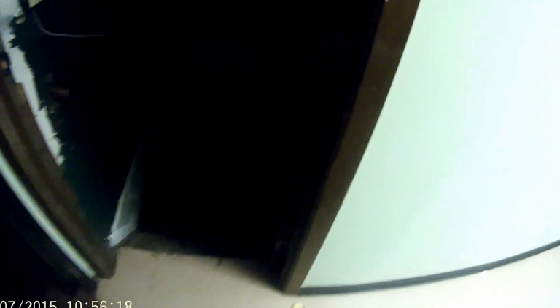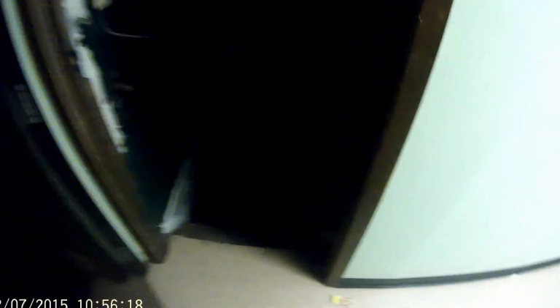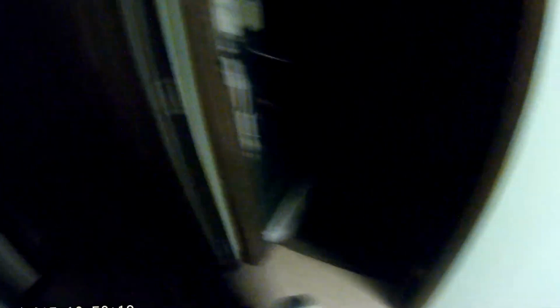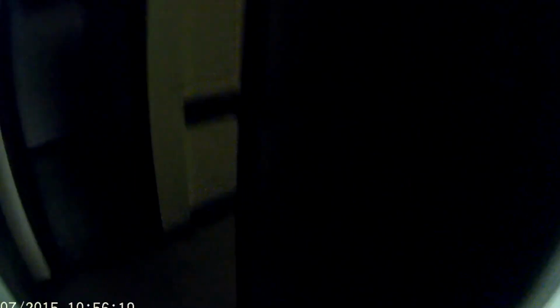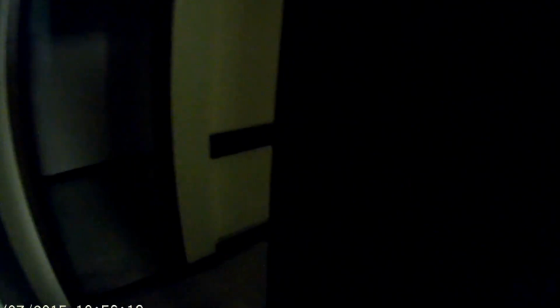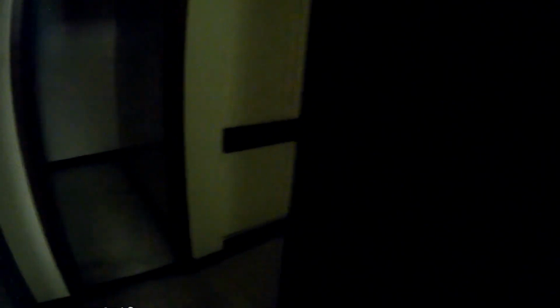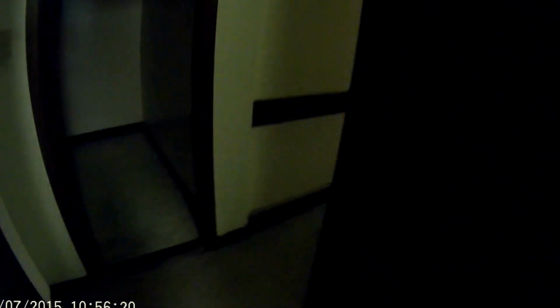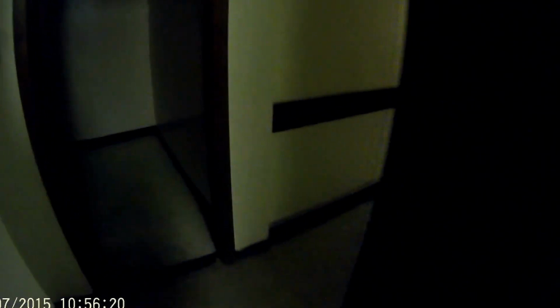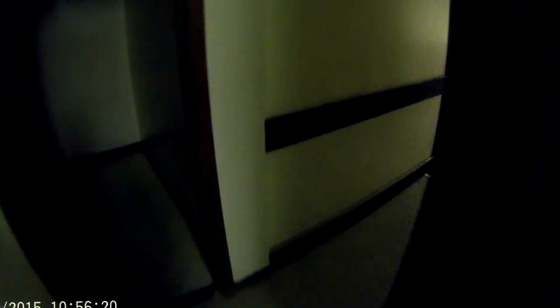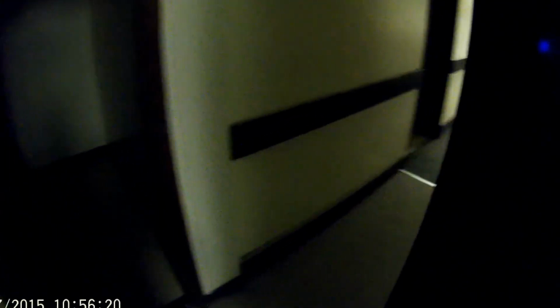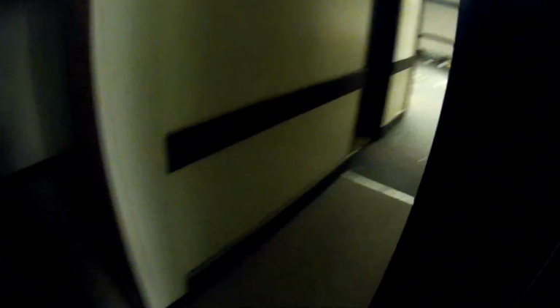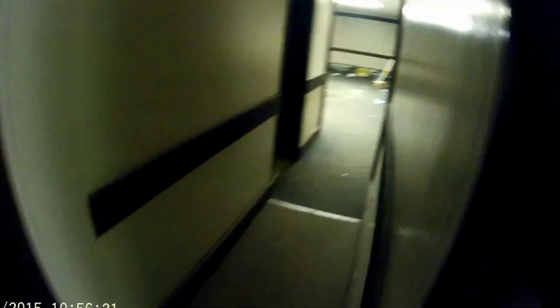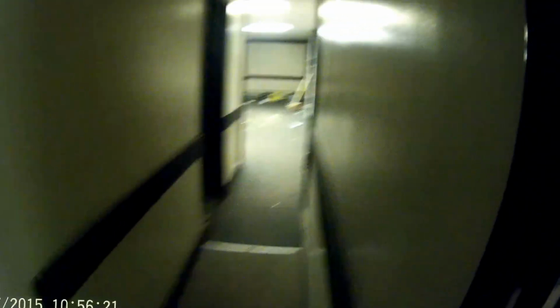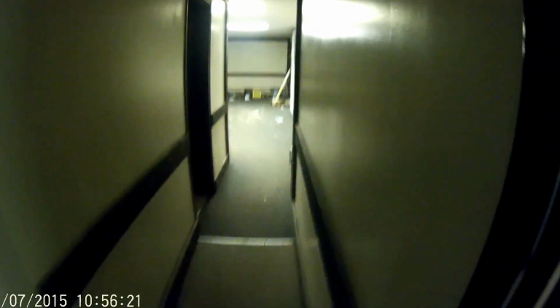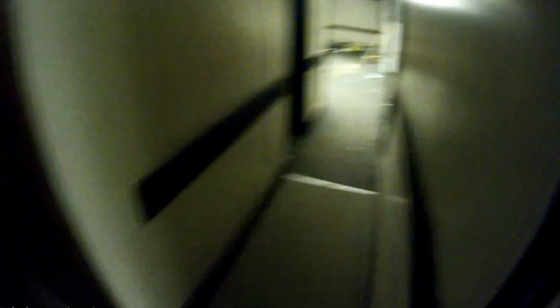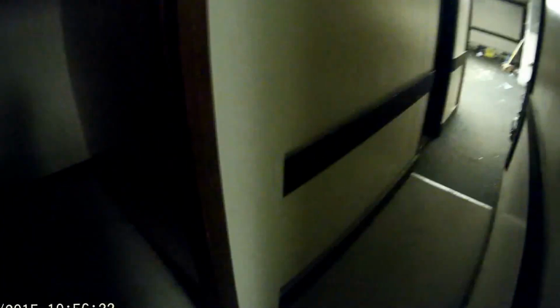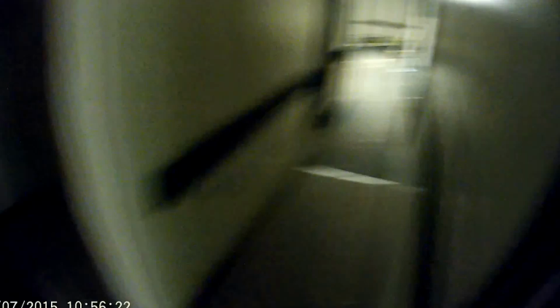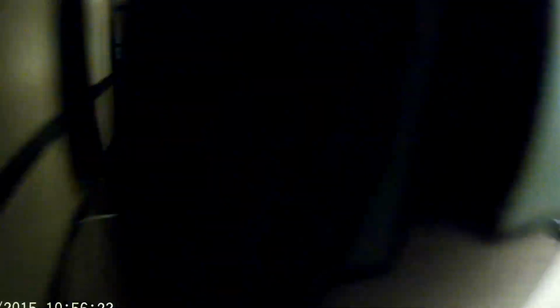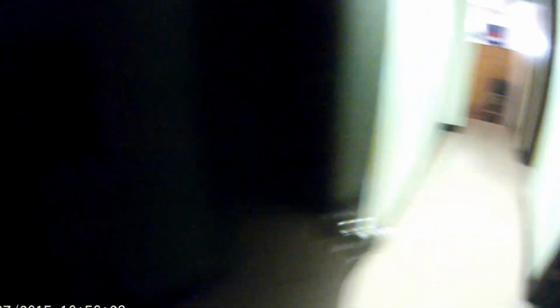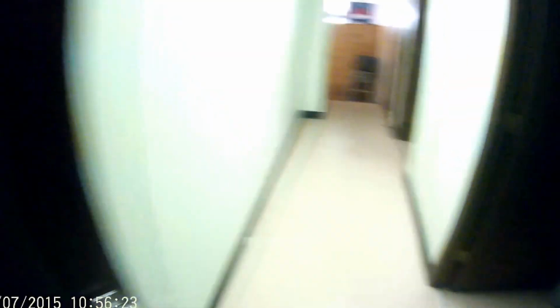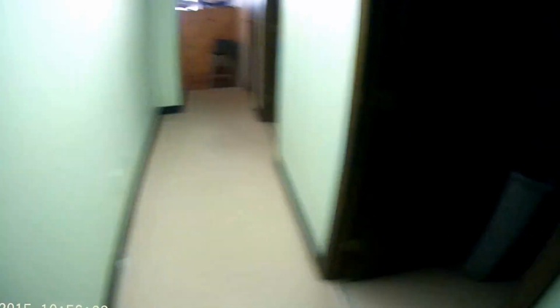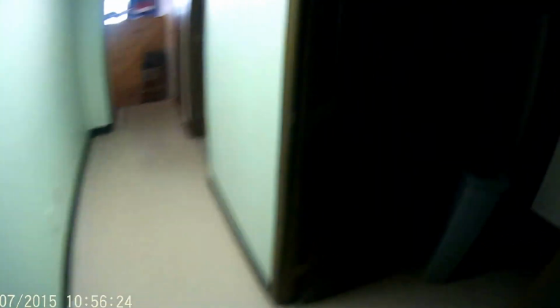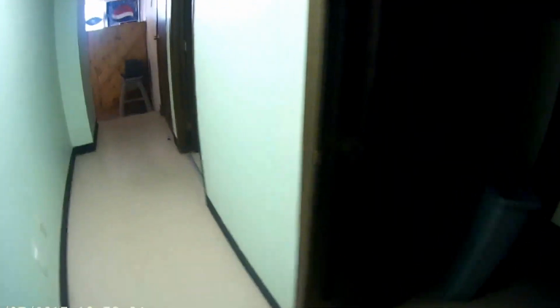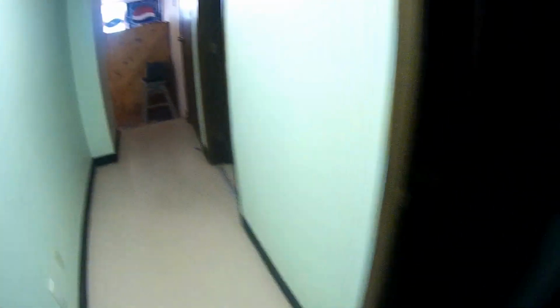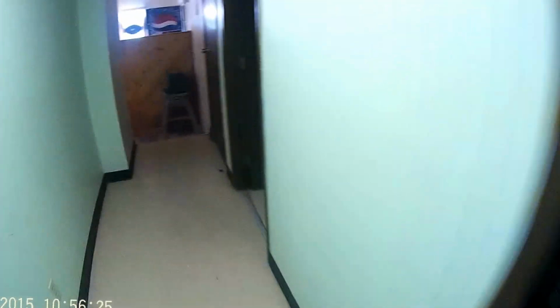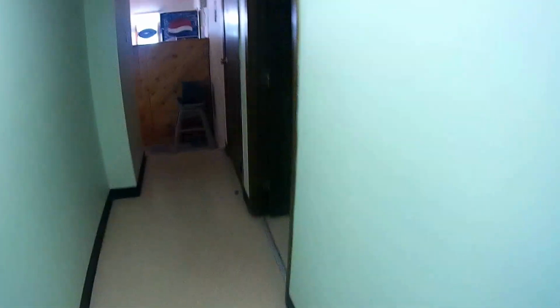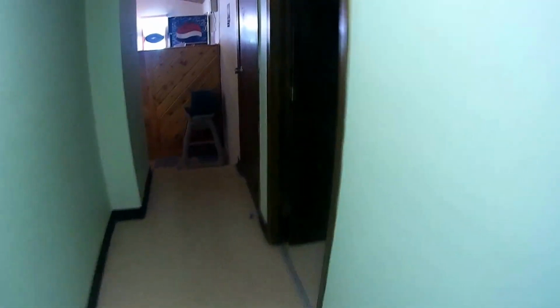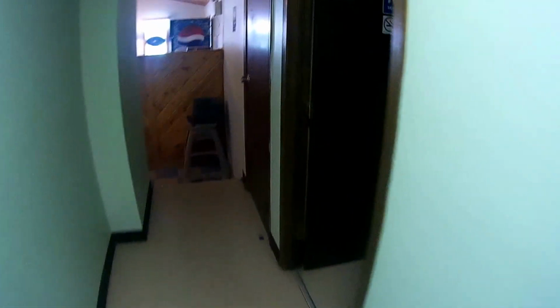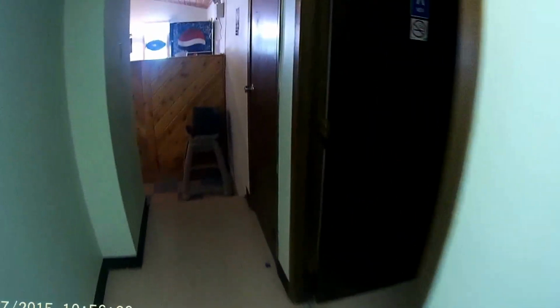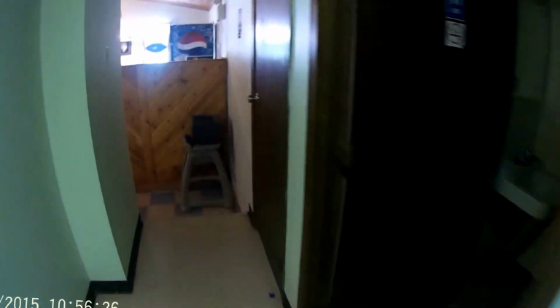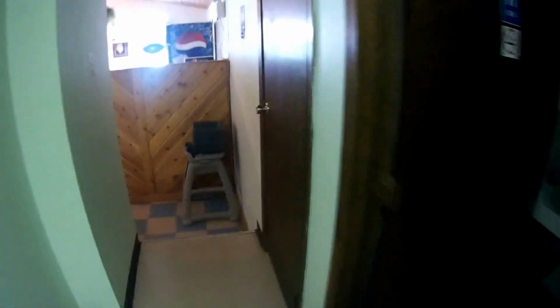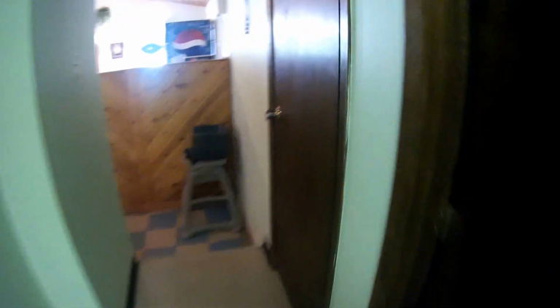Basement electrical. And this goes back out to another room — office maybe.